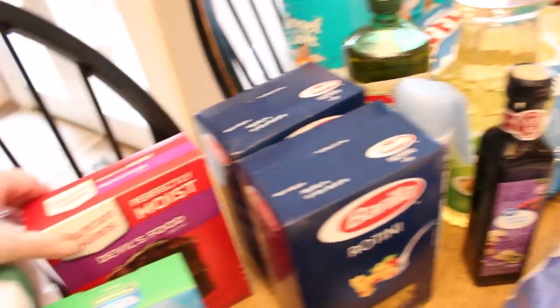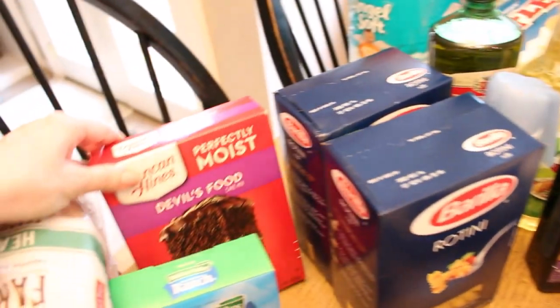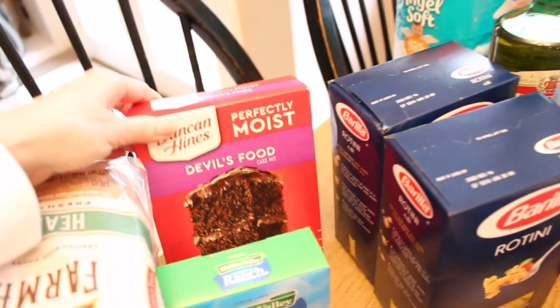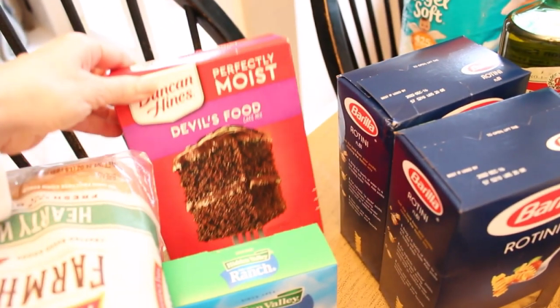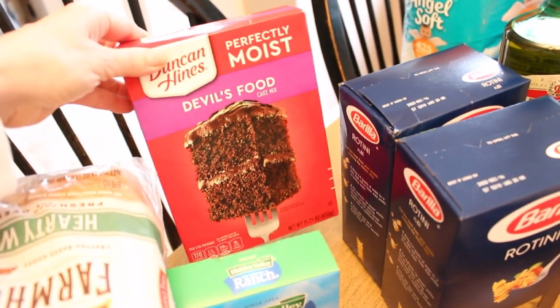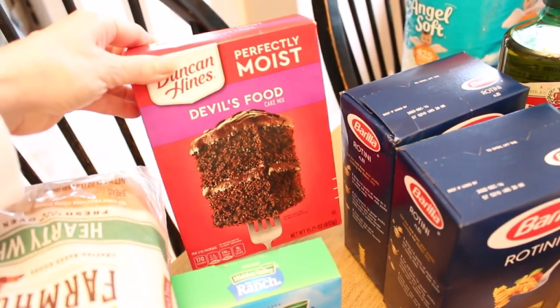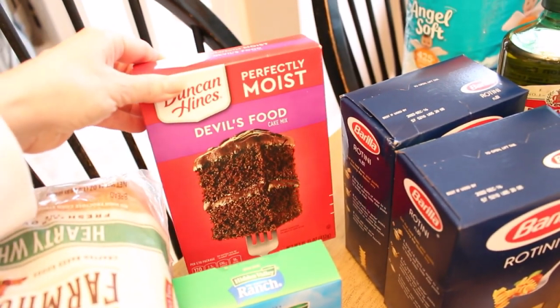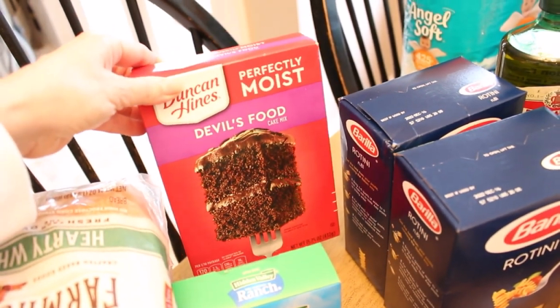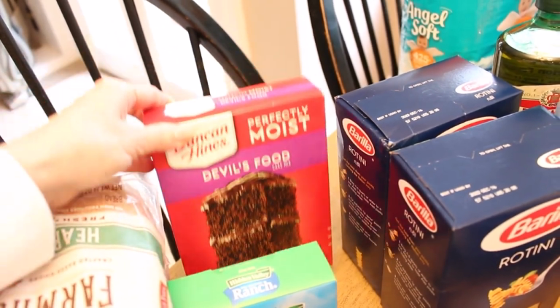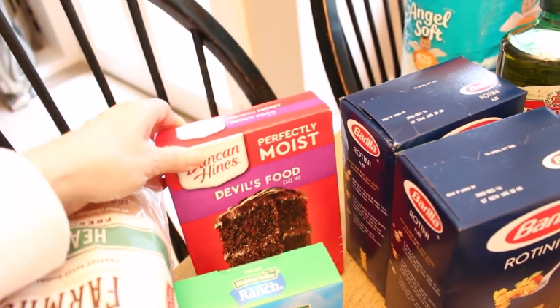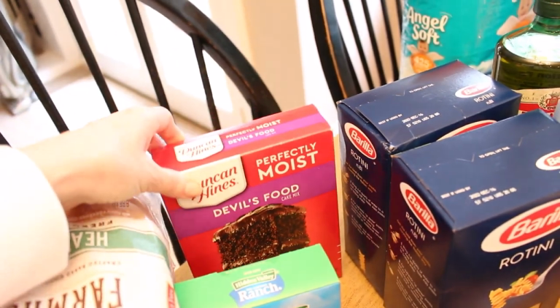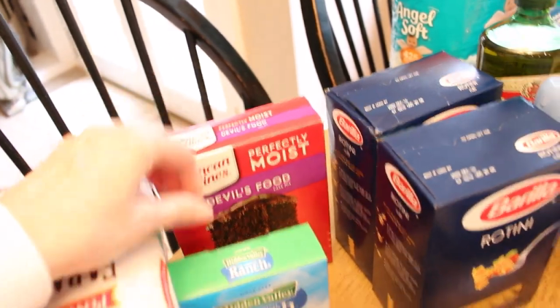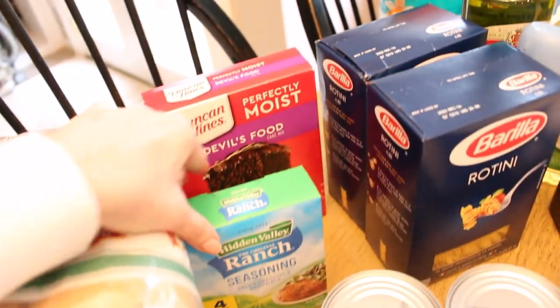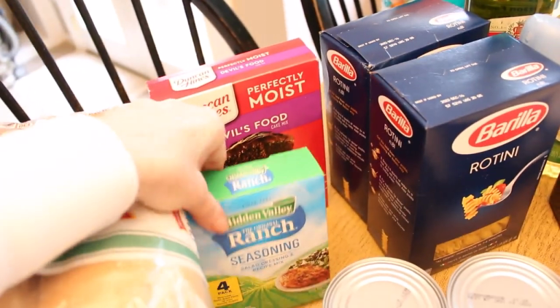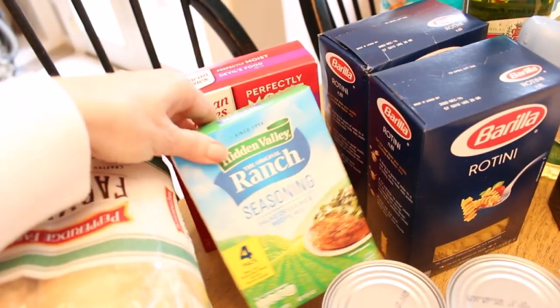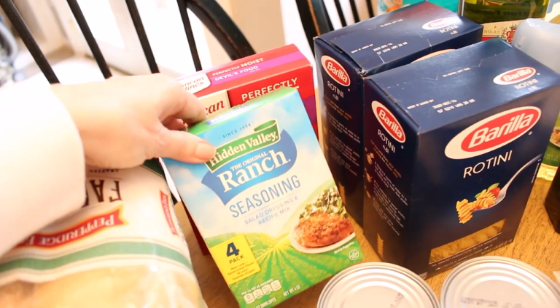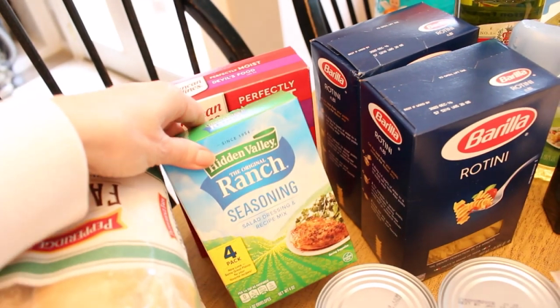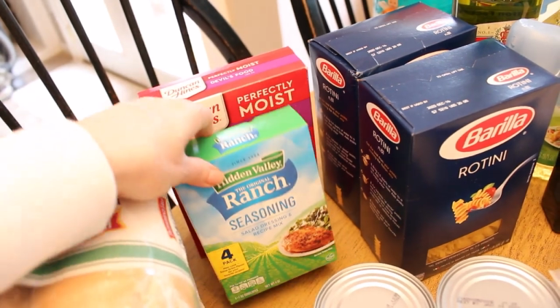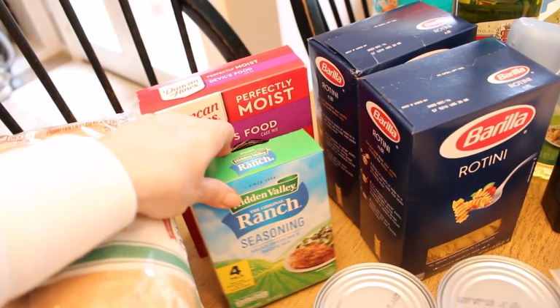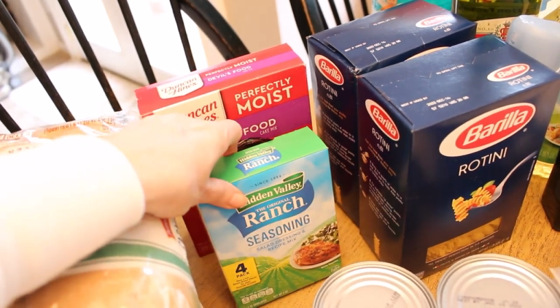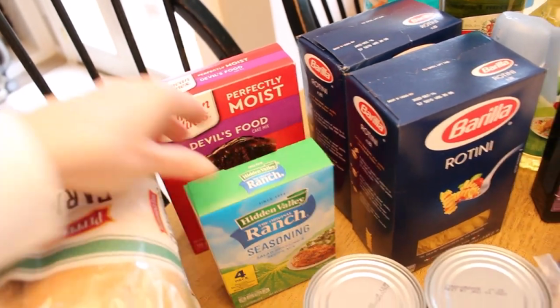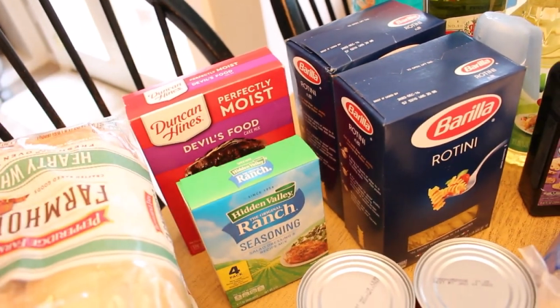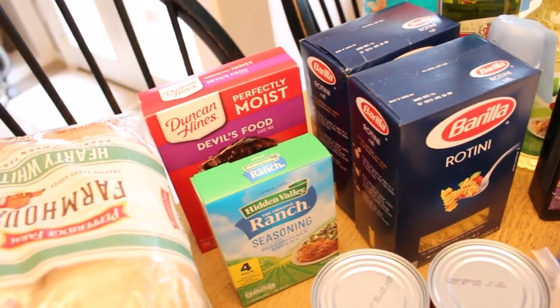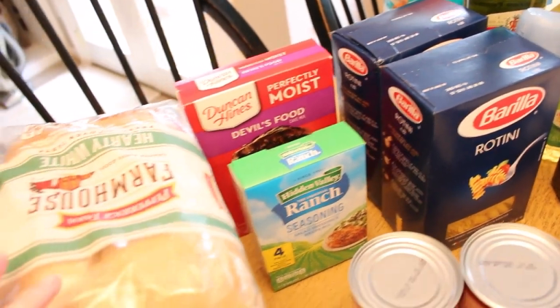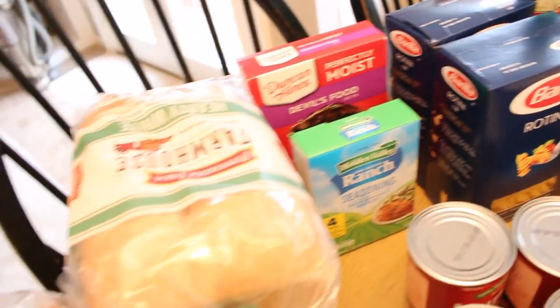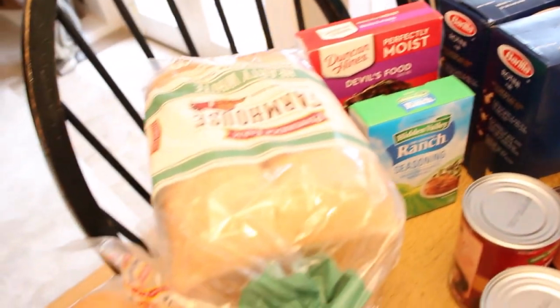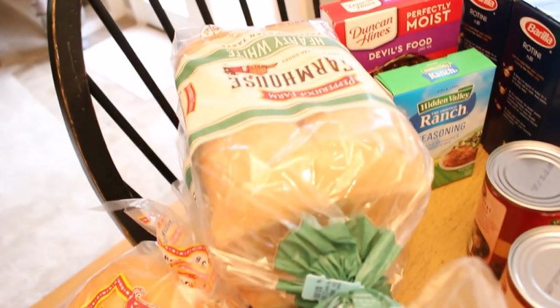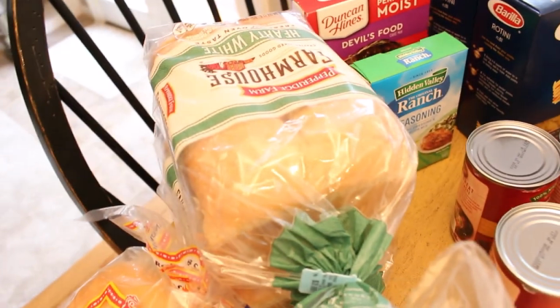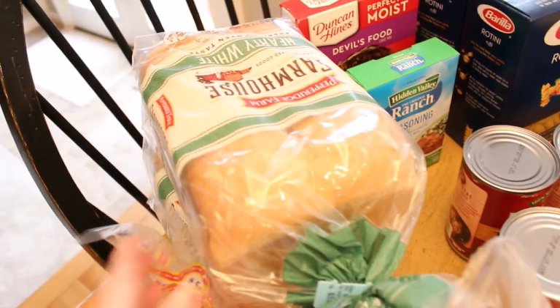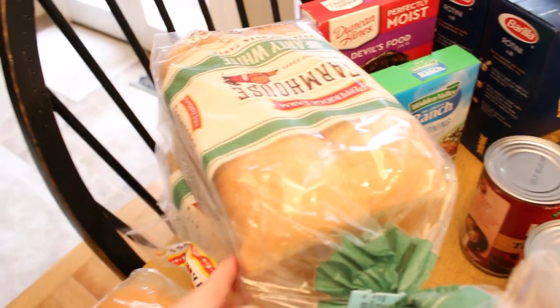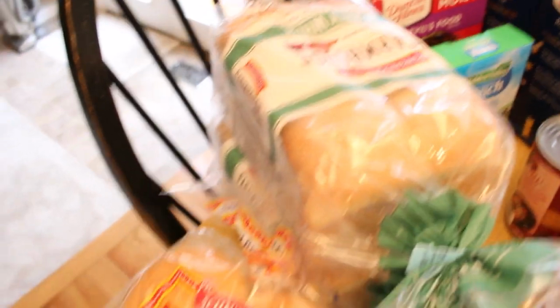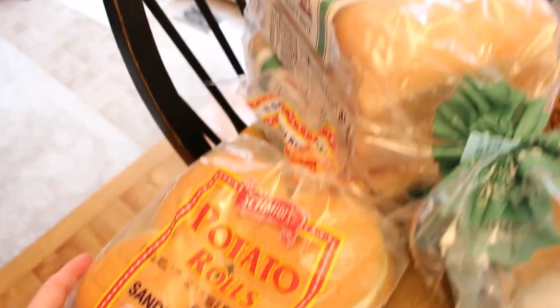I picked up a couple boxes of pasta and of course a box of Duncan Hines devil's food mix. I have a package of ranch seasoning — I usually make my own but lately I haven't been motivated to do that.